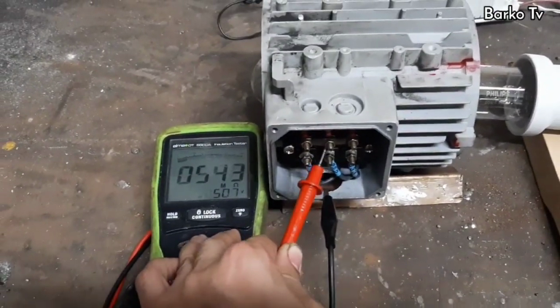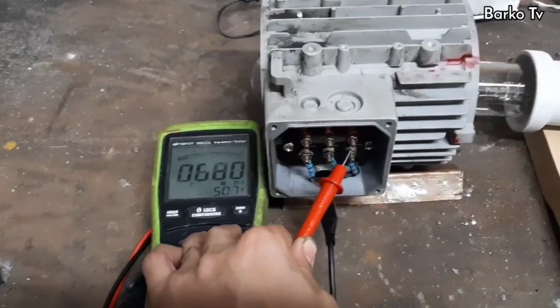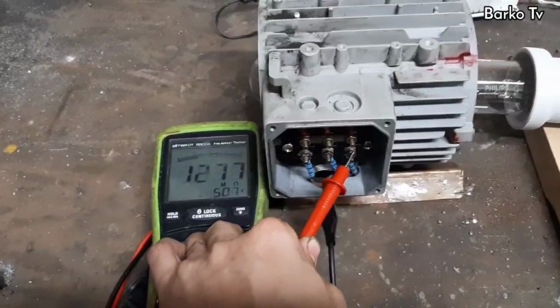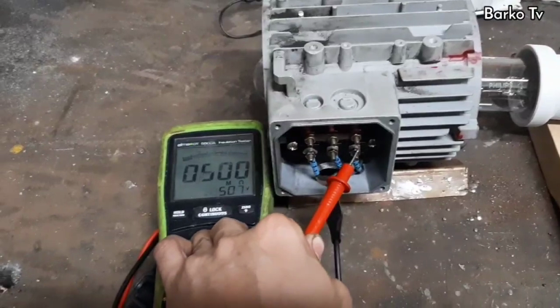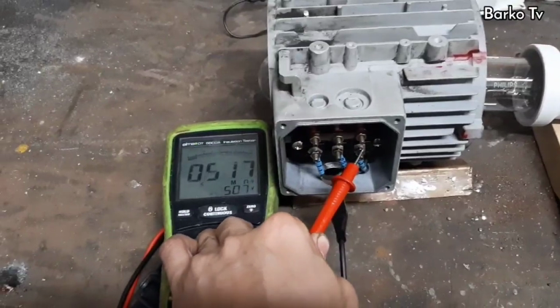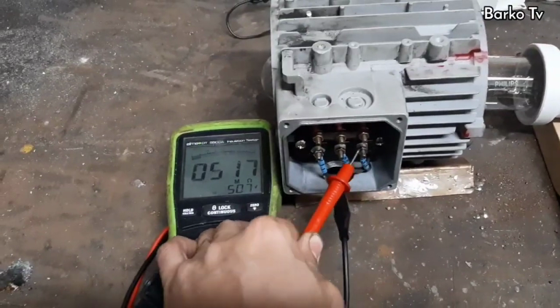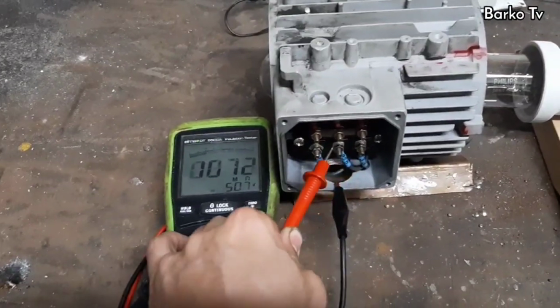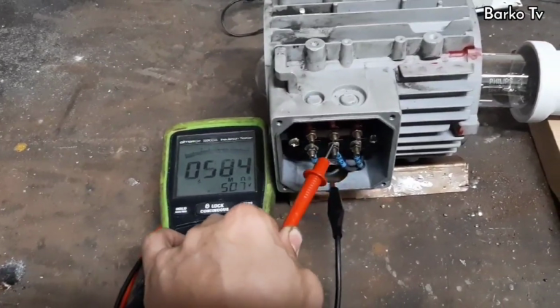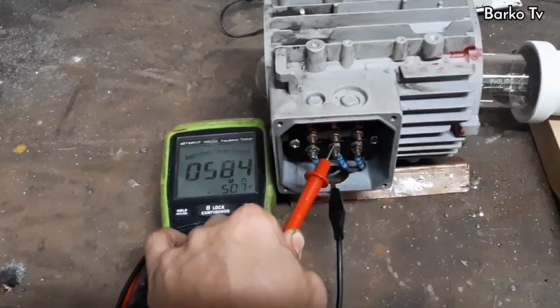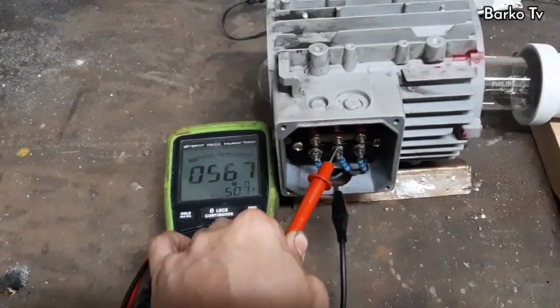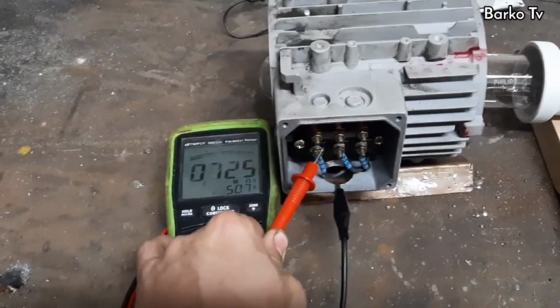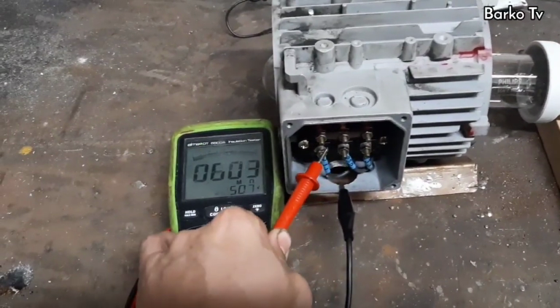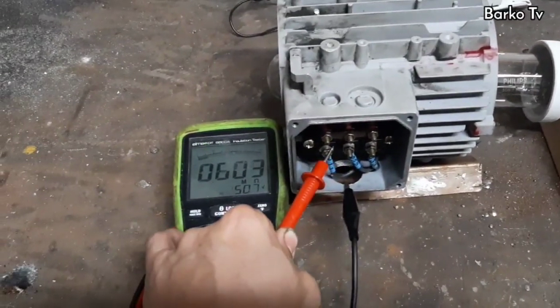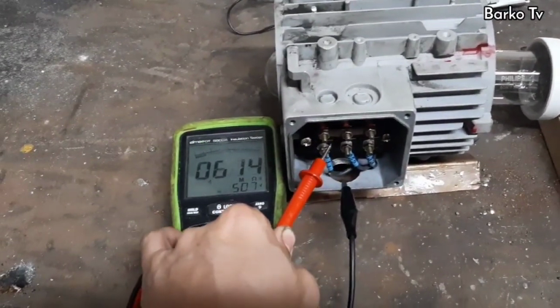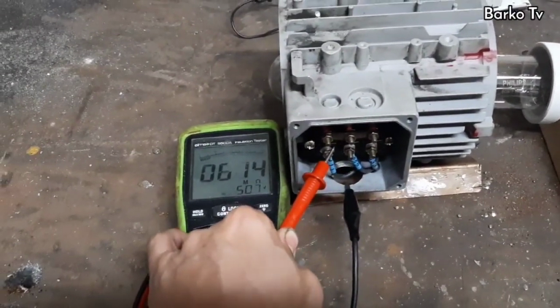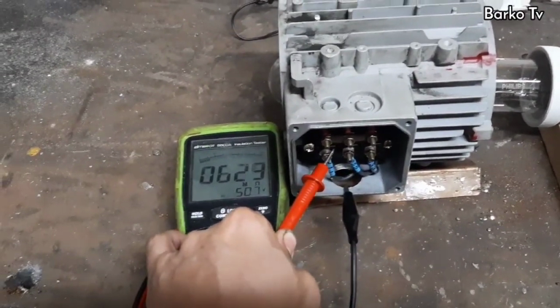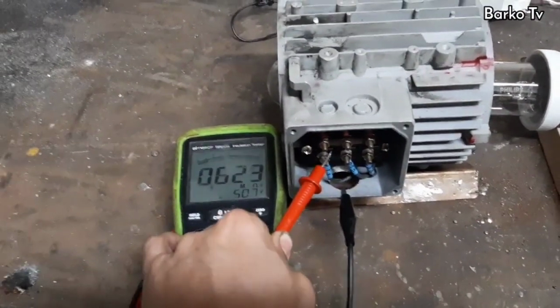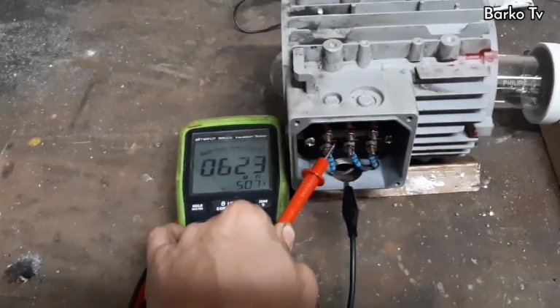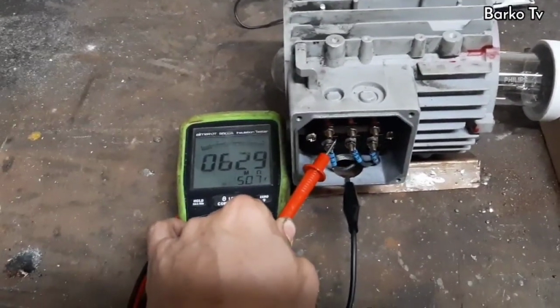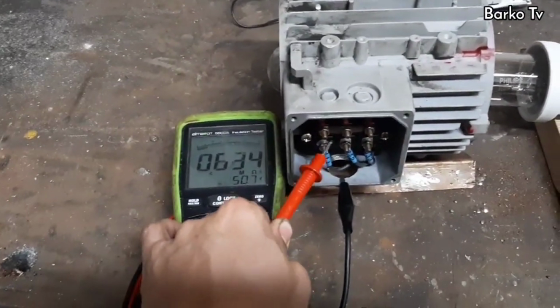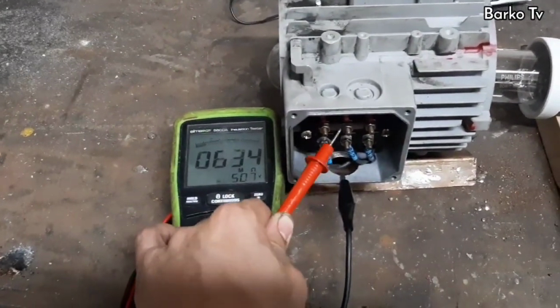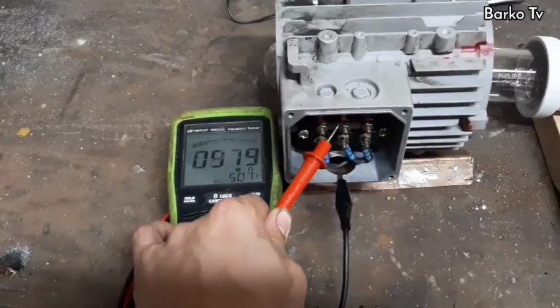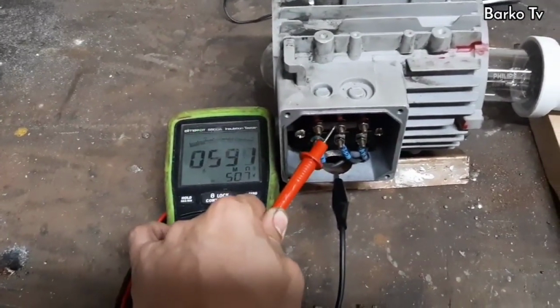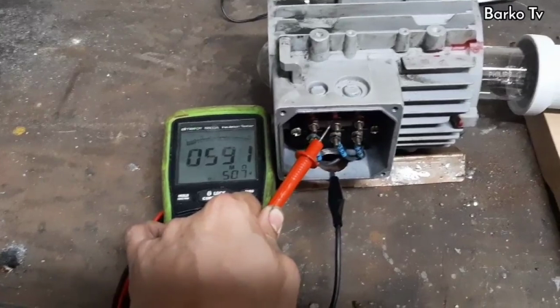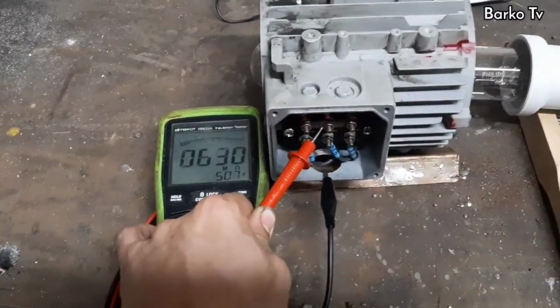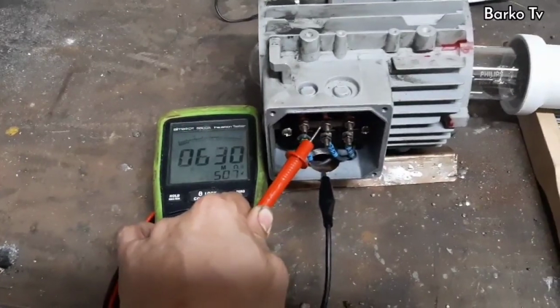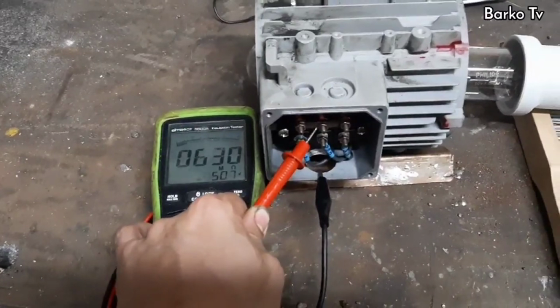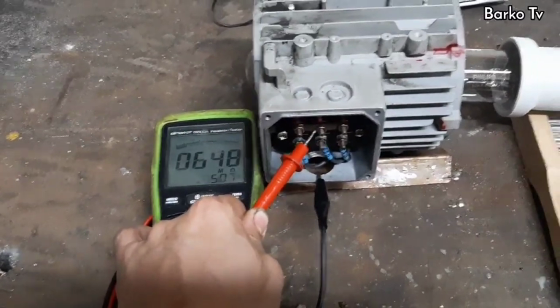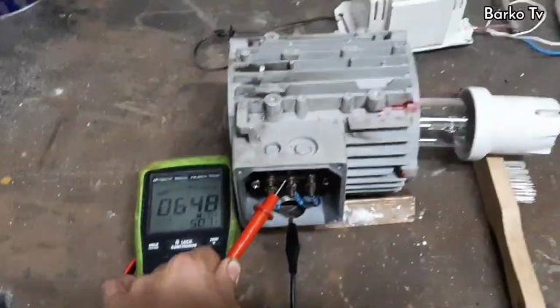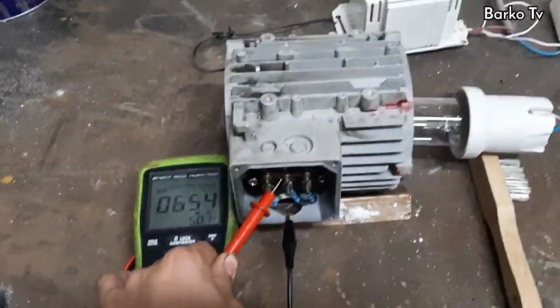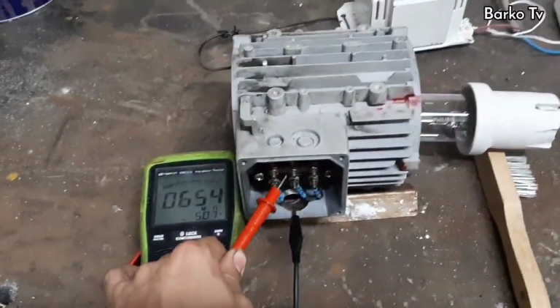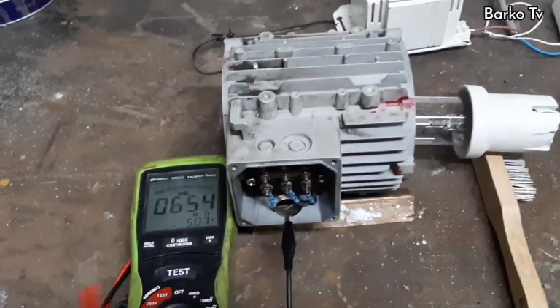Finally, the result is 500 to 600 mega-ohms and up. Perform this test for 1 minute to ensure an accurate IR test result.